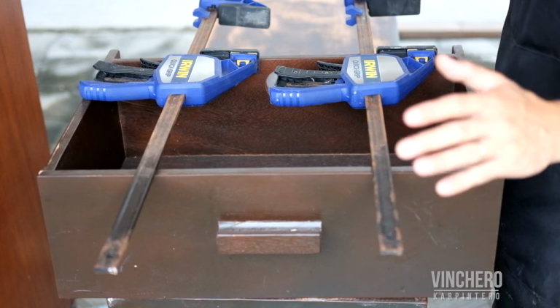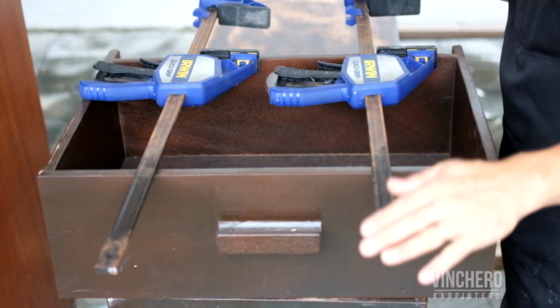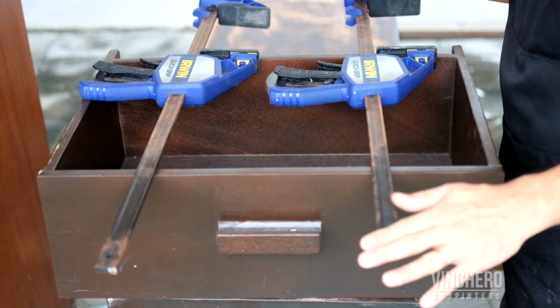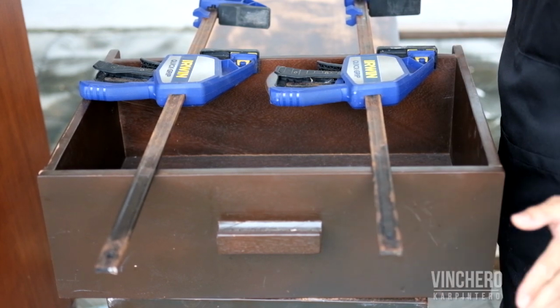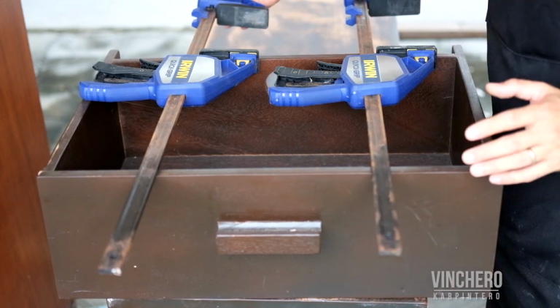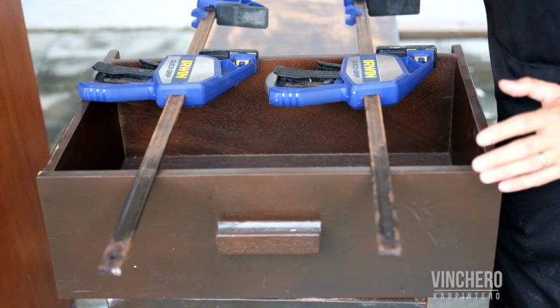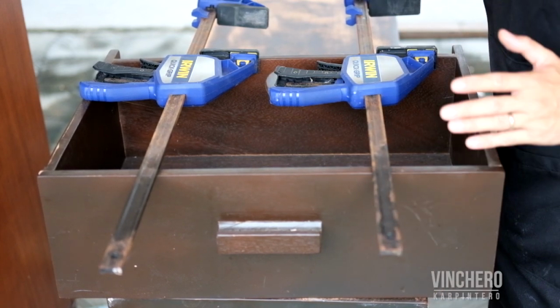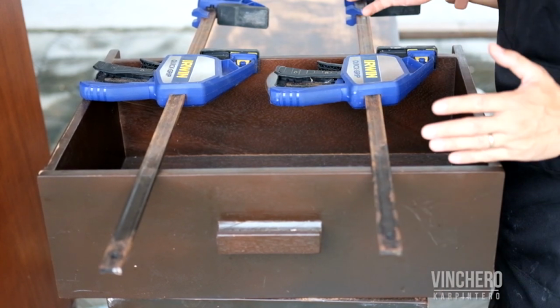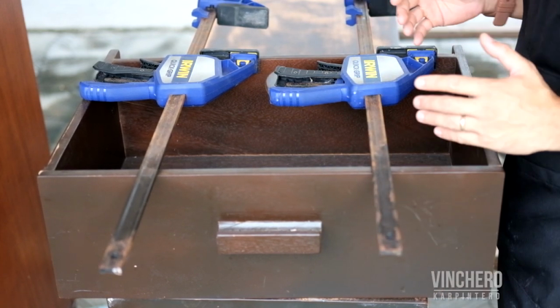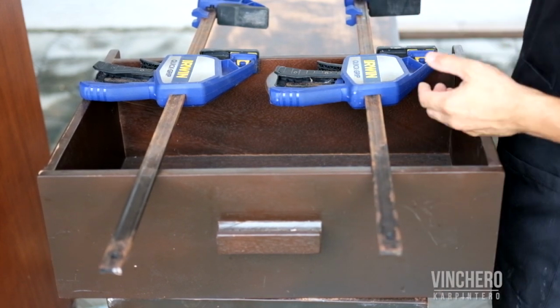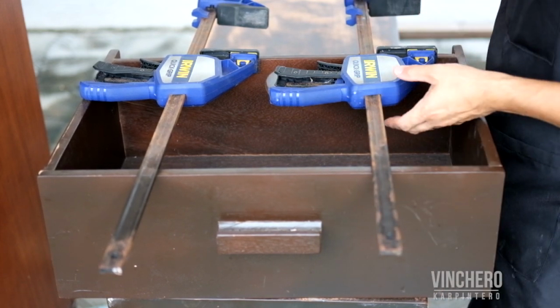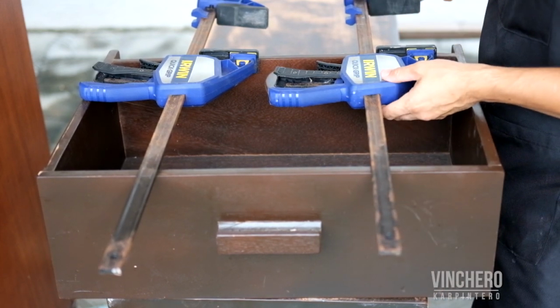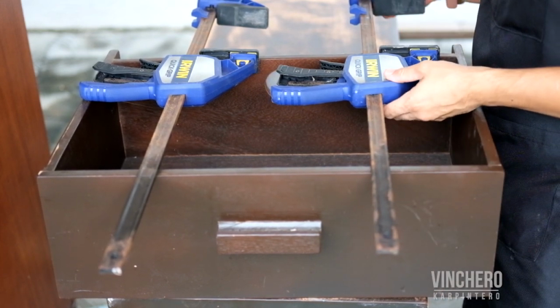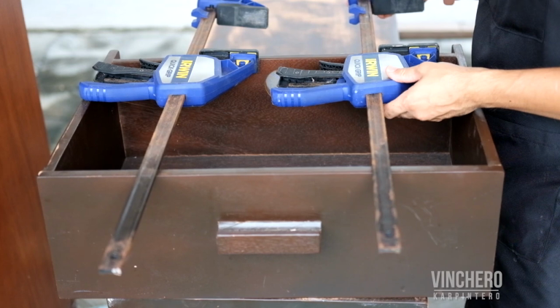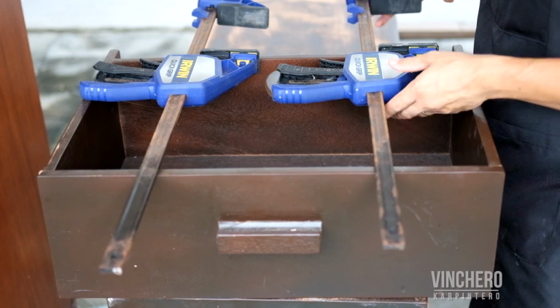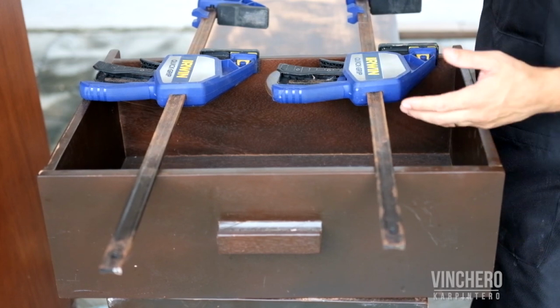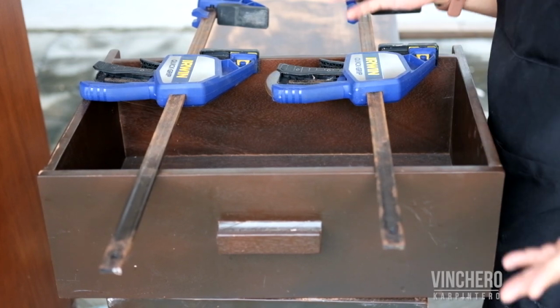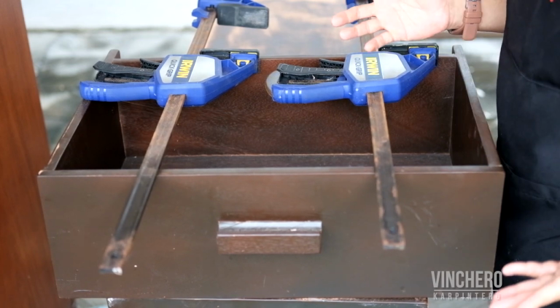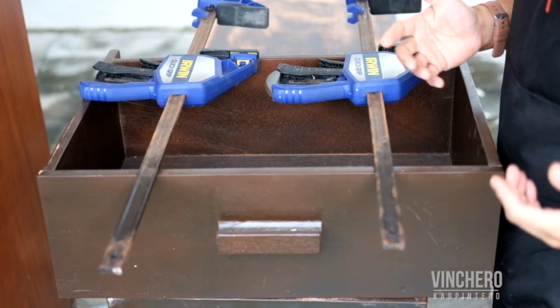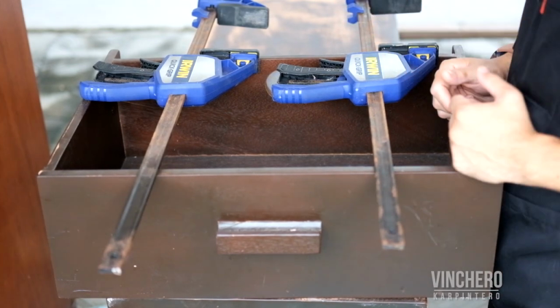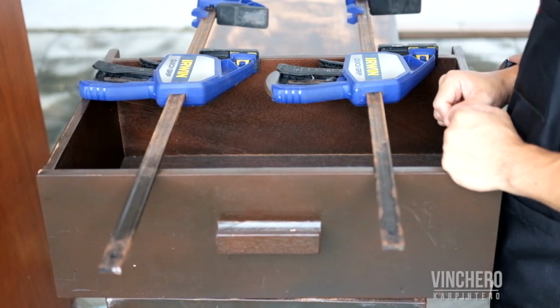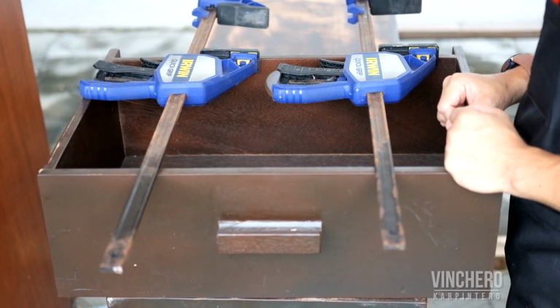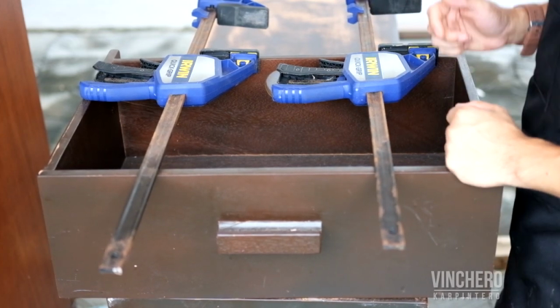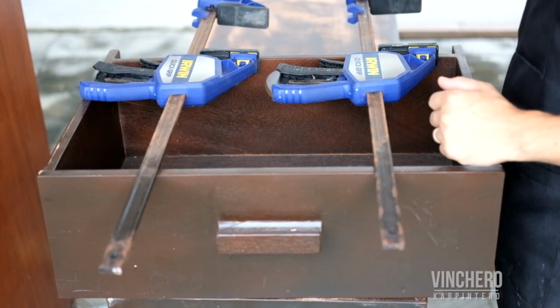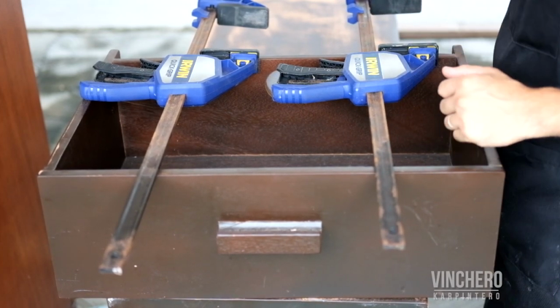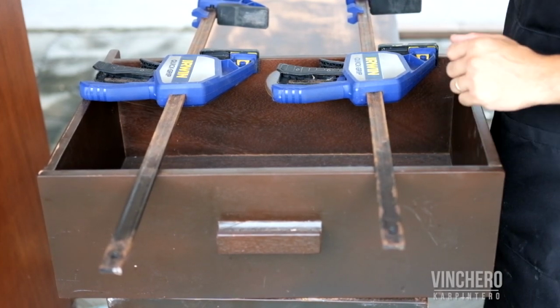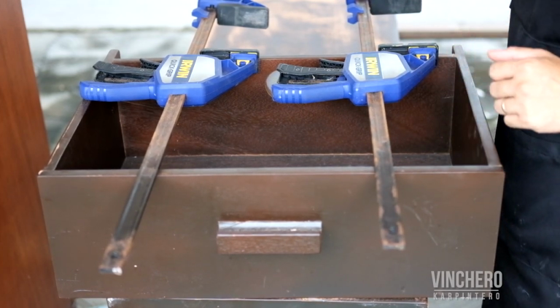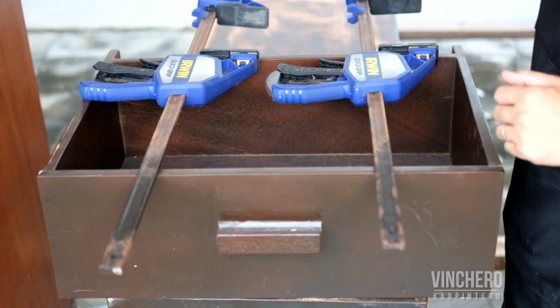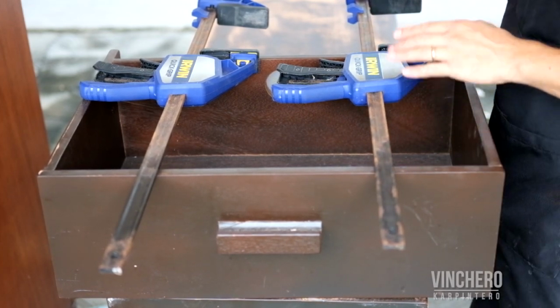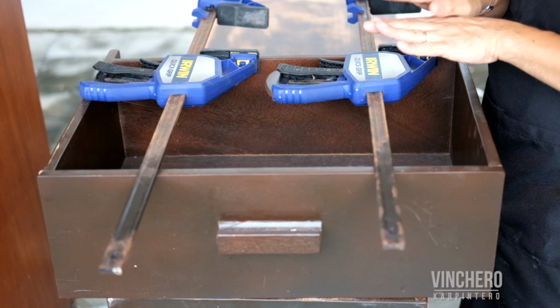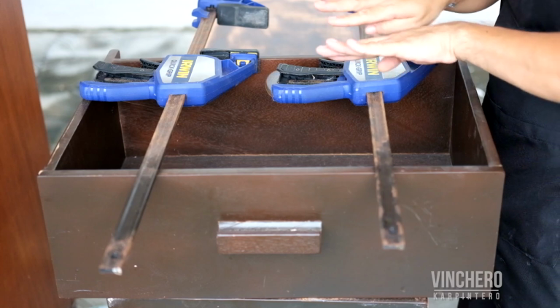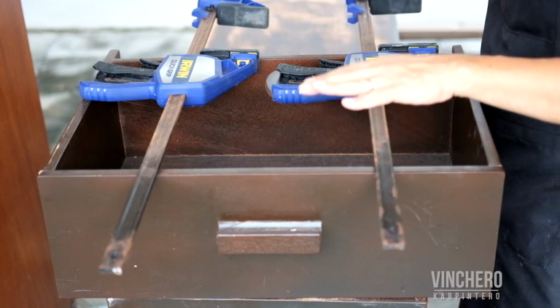So why do I have my clamps out? Some people don't know that quick clamps have a very interesting and useful feature — you can use them to push stuff out.